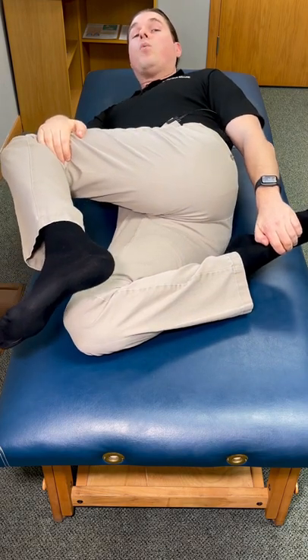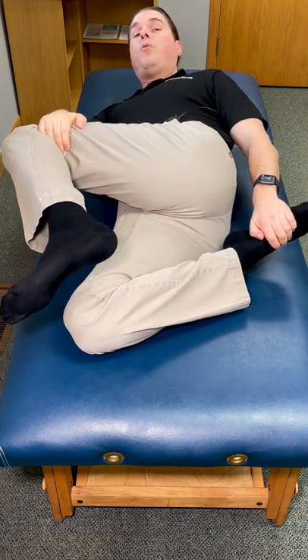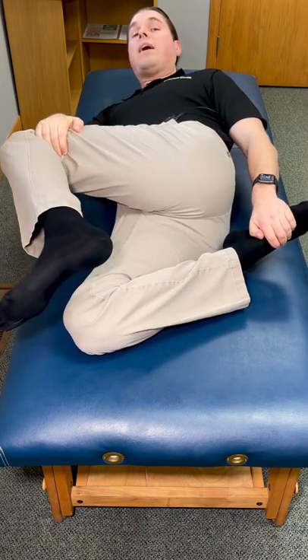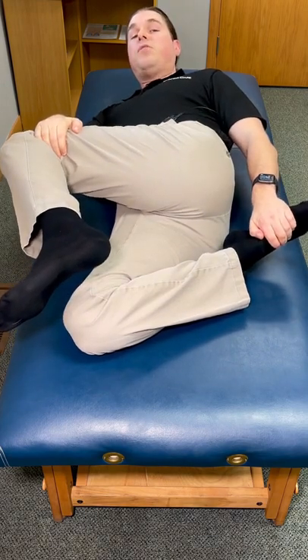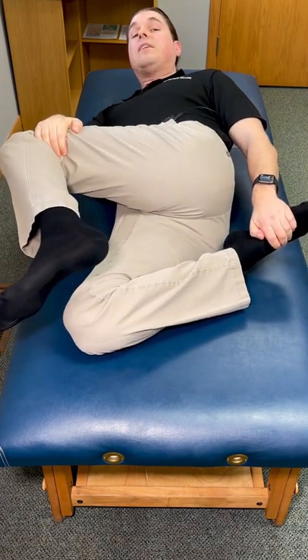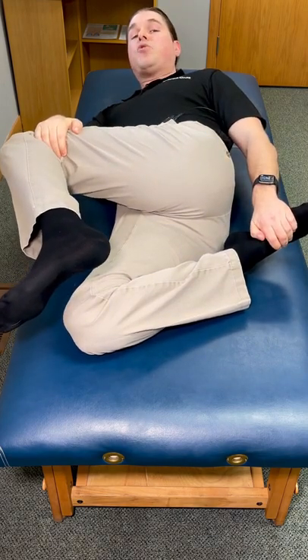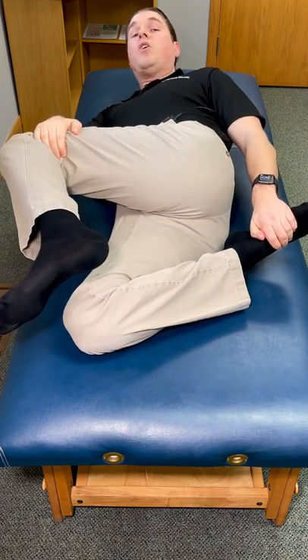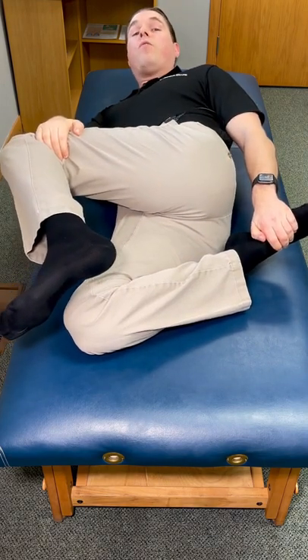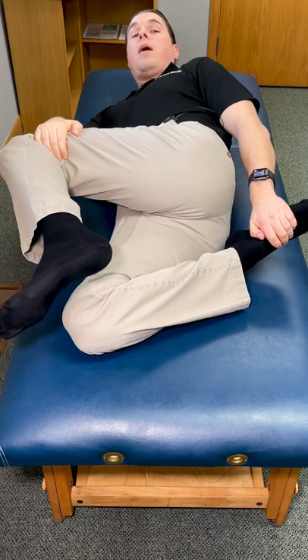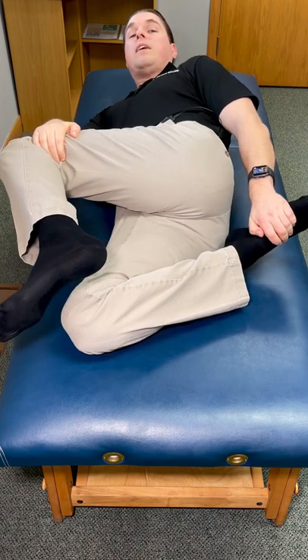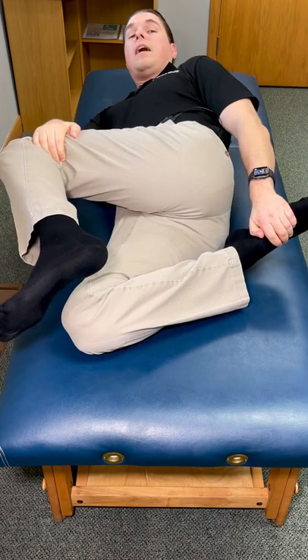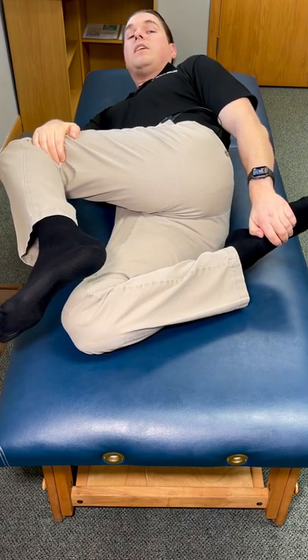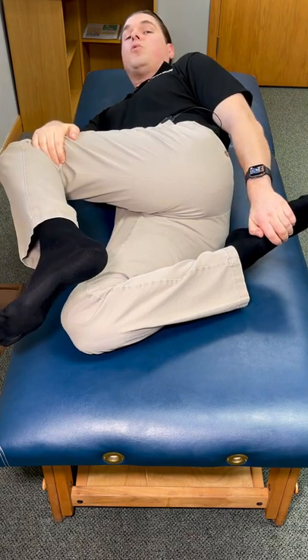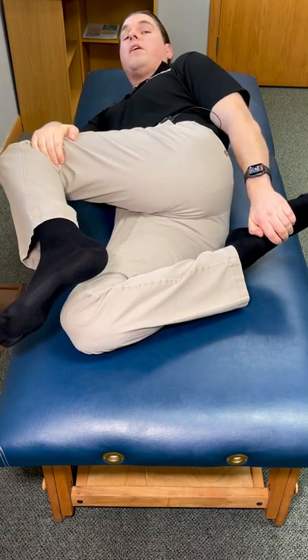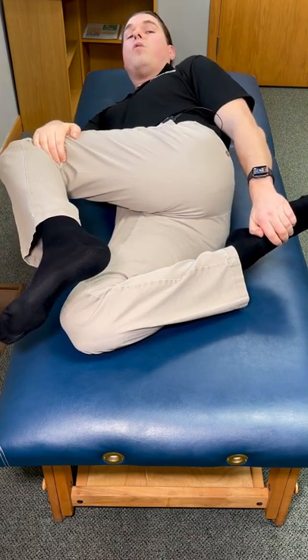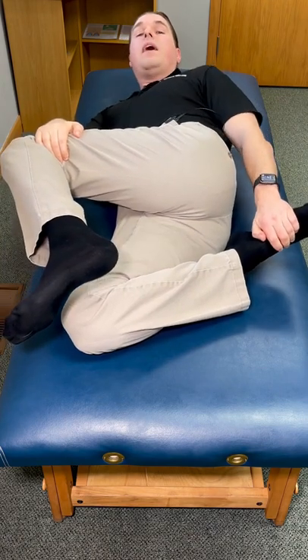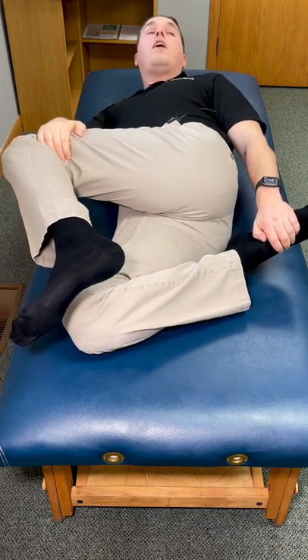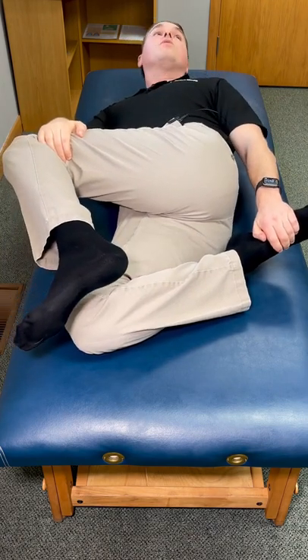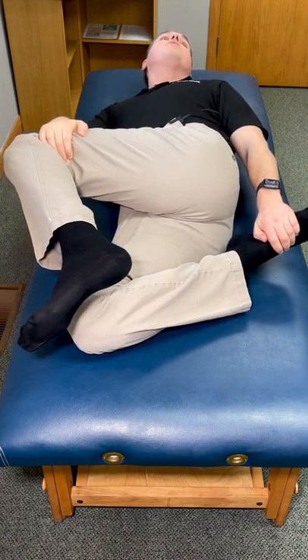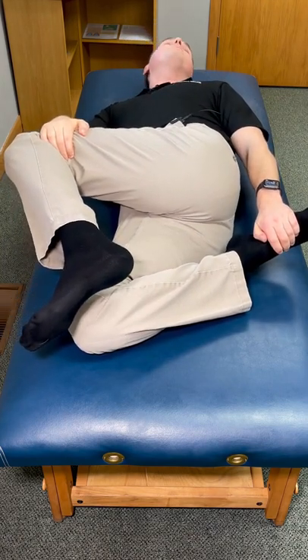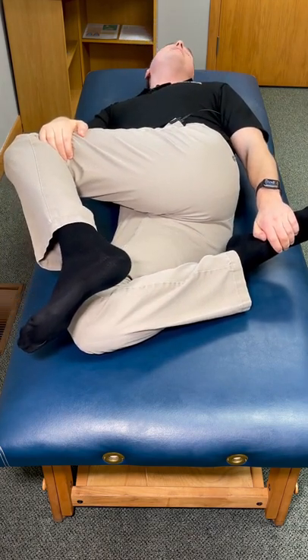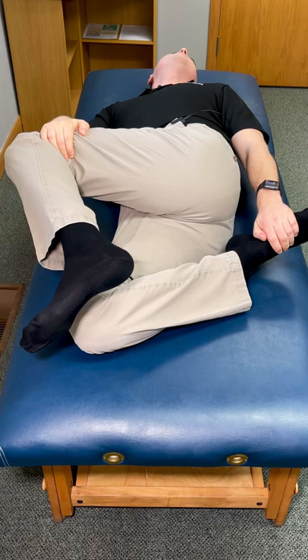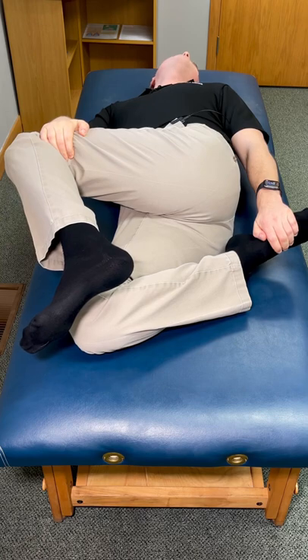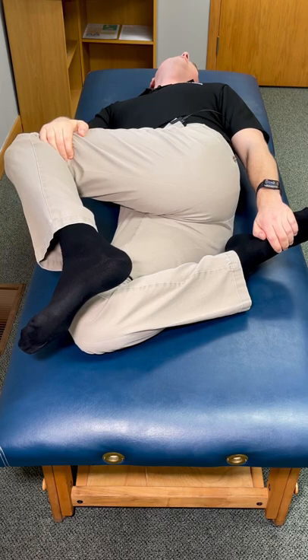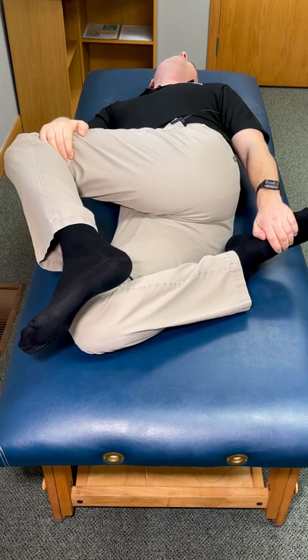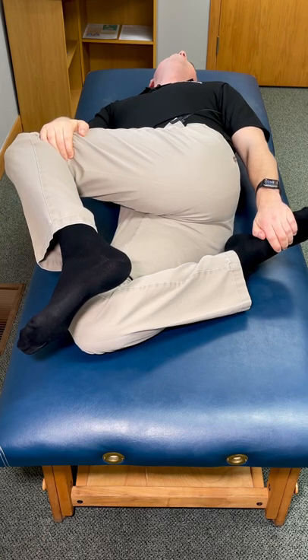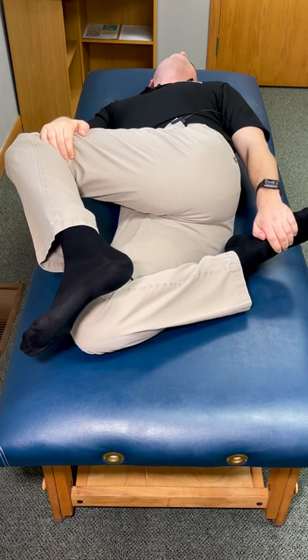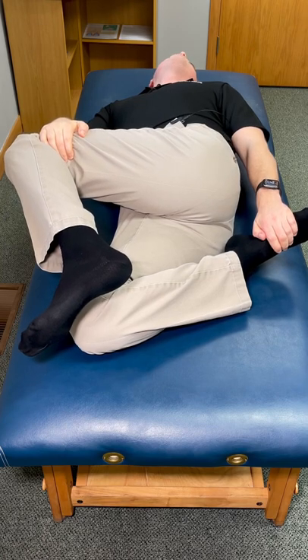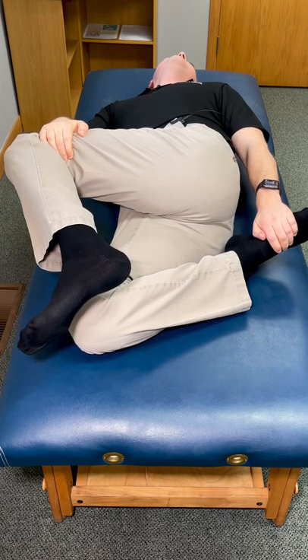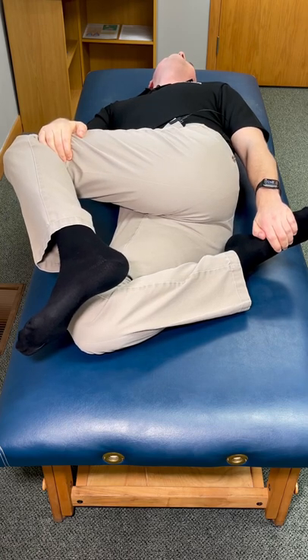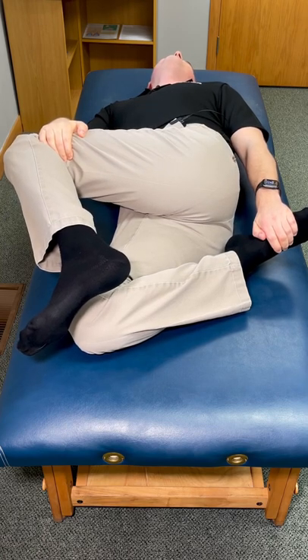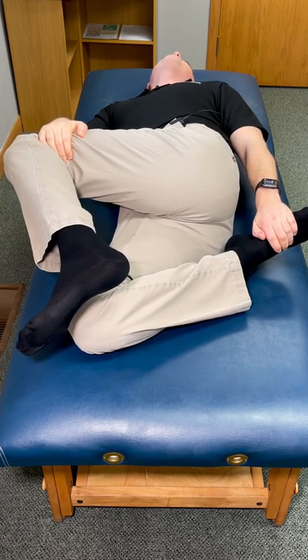Really pull back until you feel that deep stretch. From there, I'm going to take the top side shoulder and then rotate it downwards with my upper back until it's flat on the bed. This will really intensify that stretch.